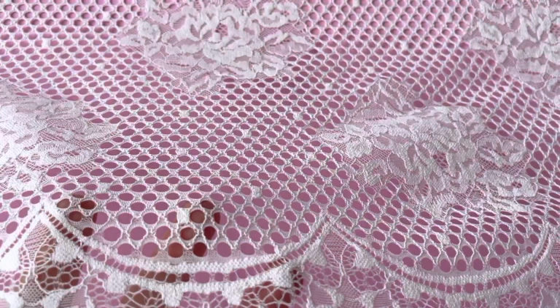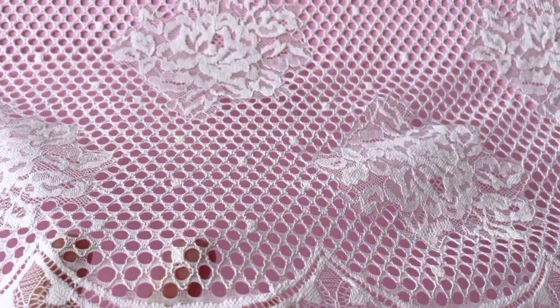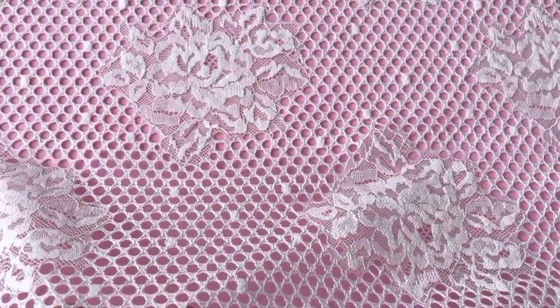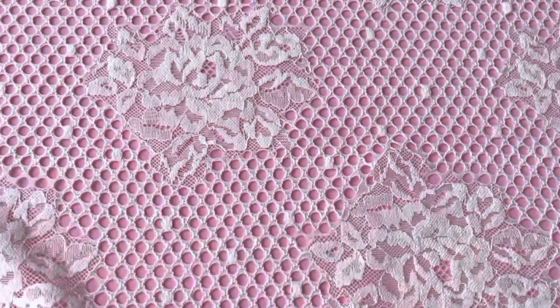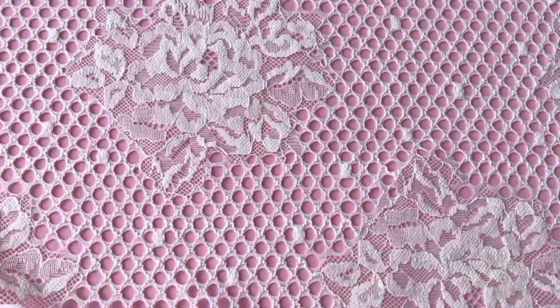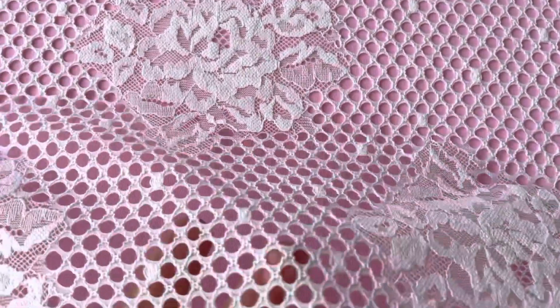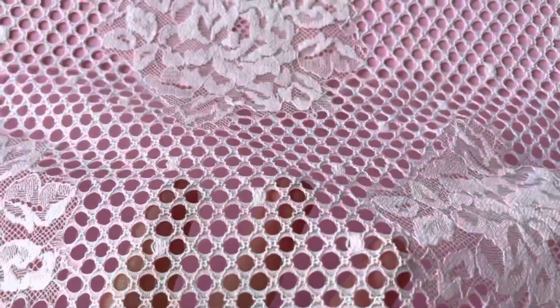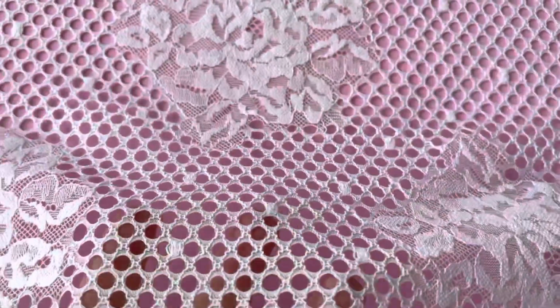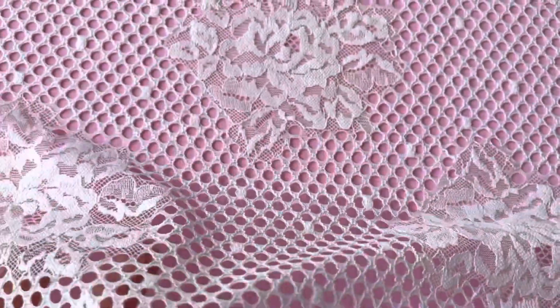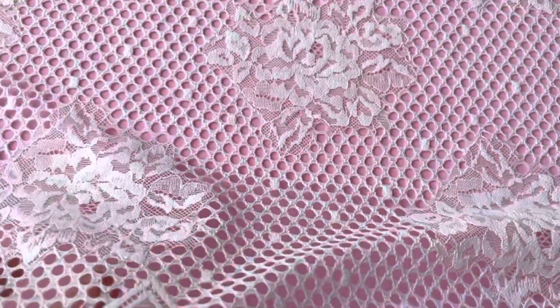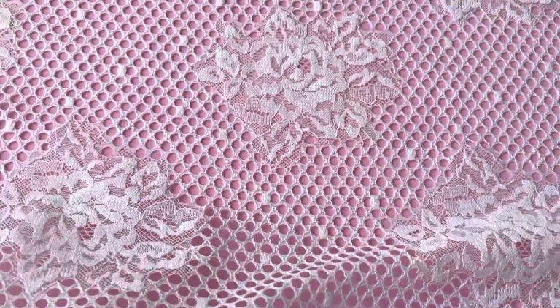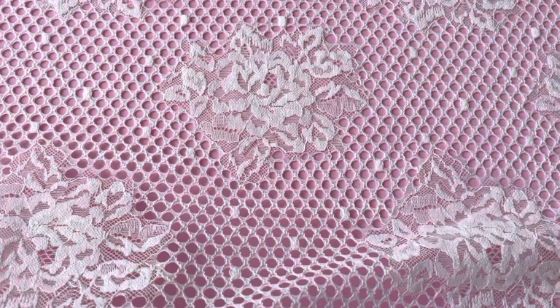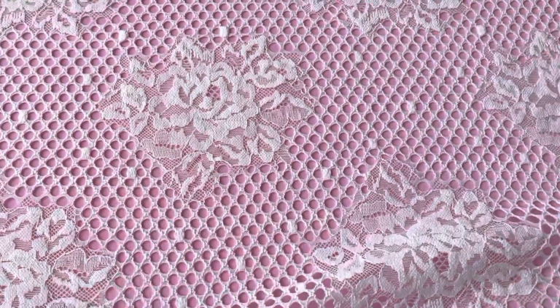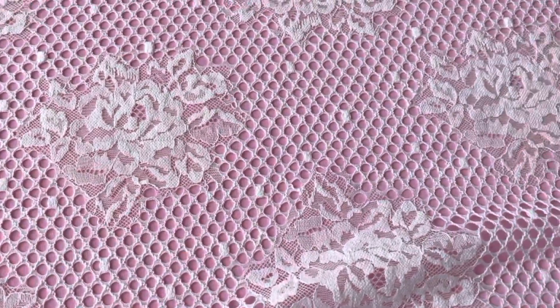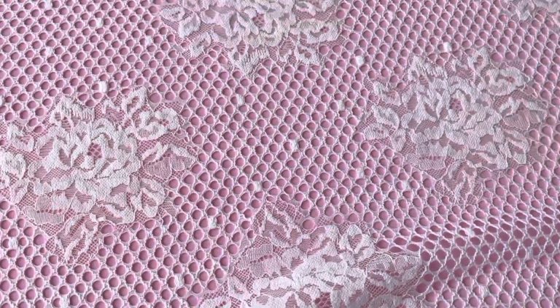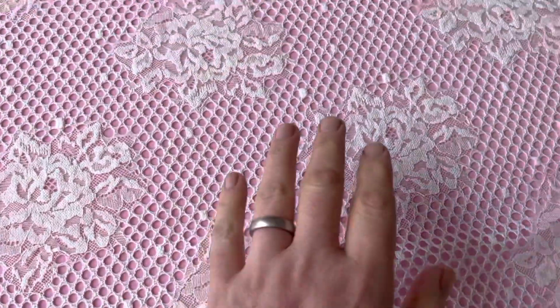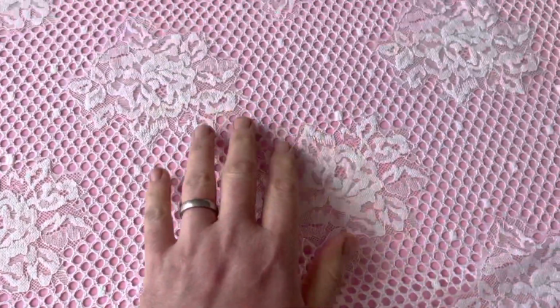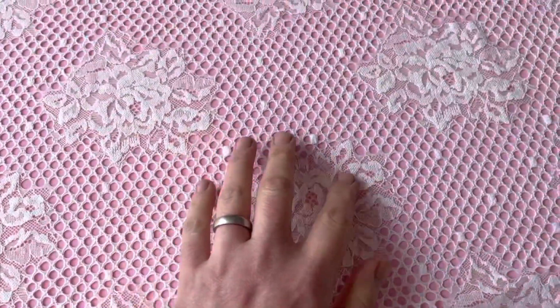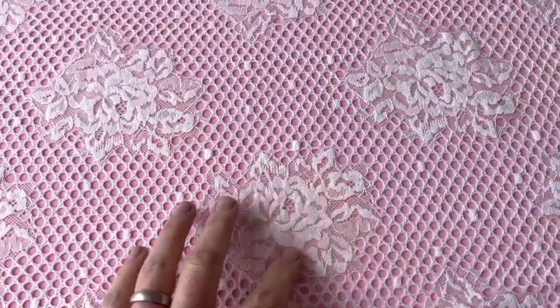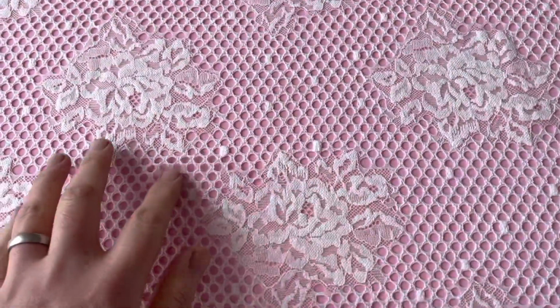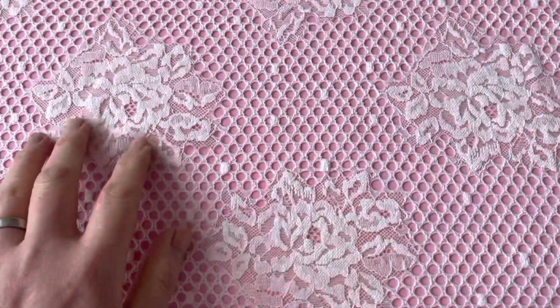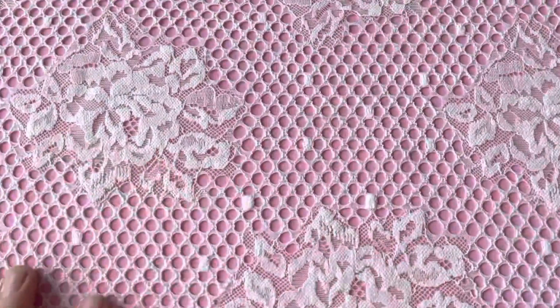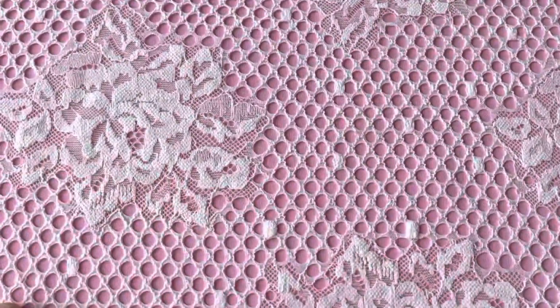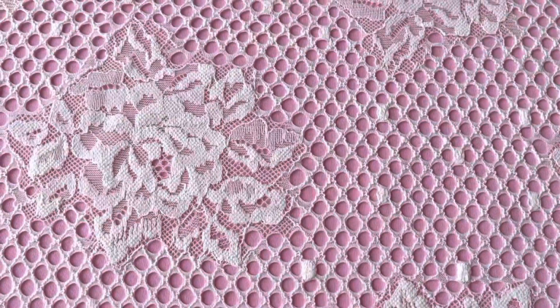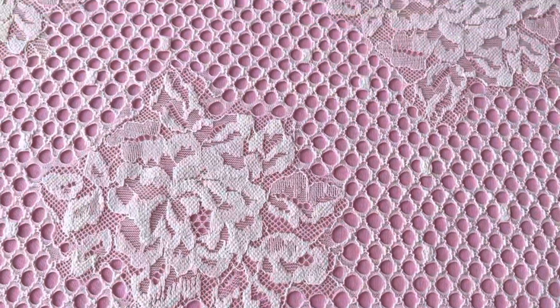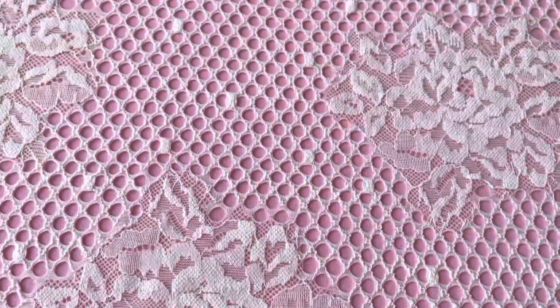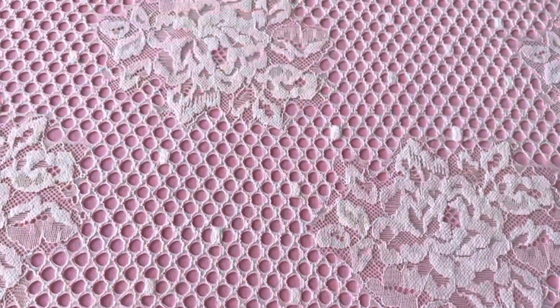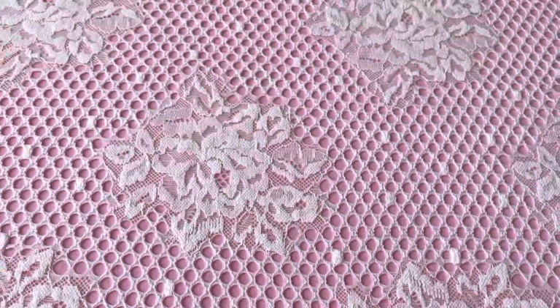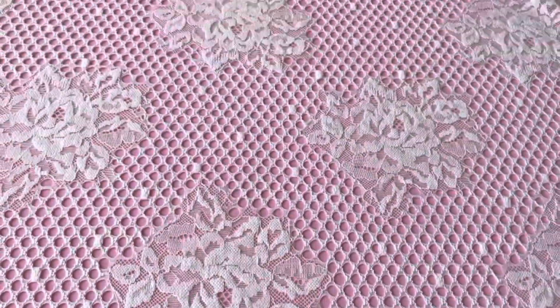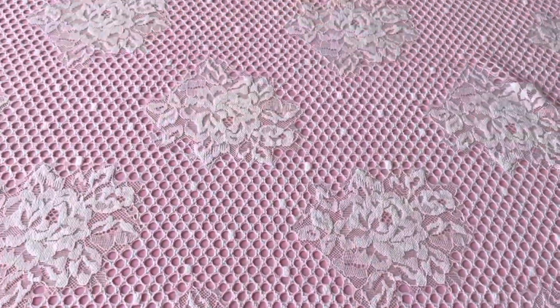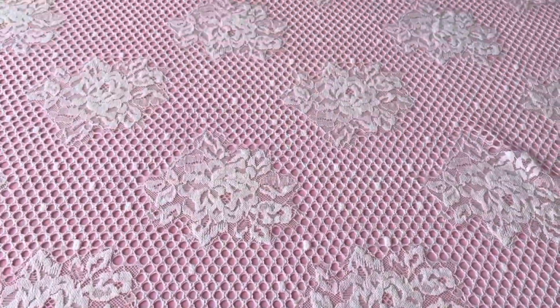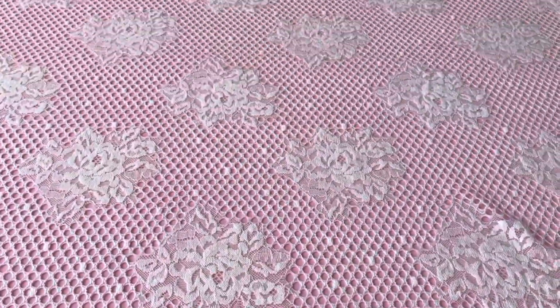Good afternoon from Bridal Fabrics. This is an enchanting ivory raschel lace called Skylar. It's got these fairly large and contemporary style rose flowers which run right across the width of the lace.